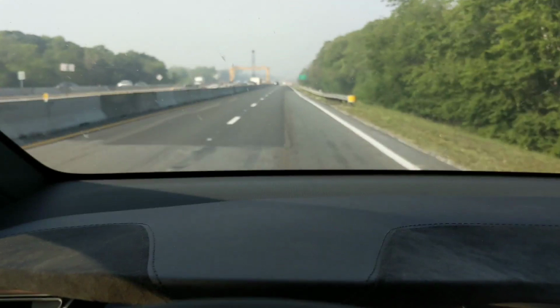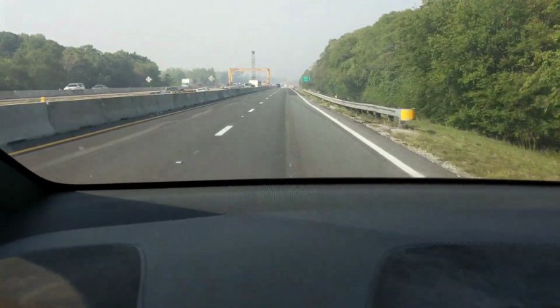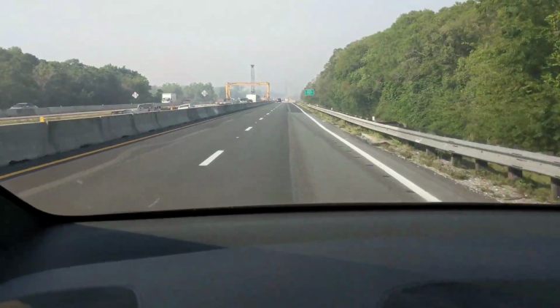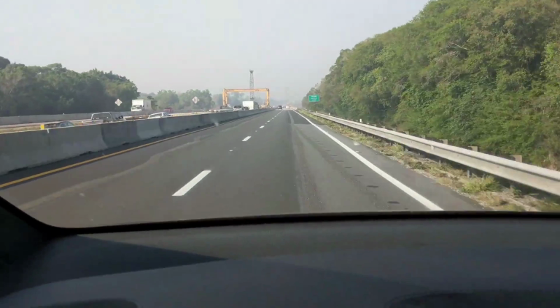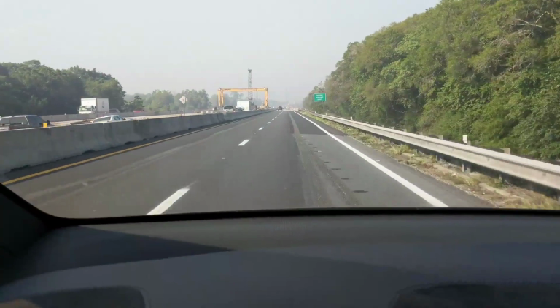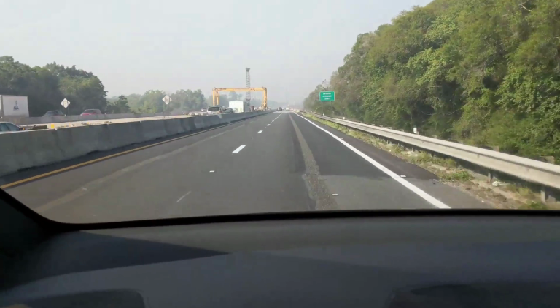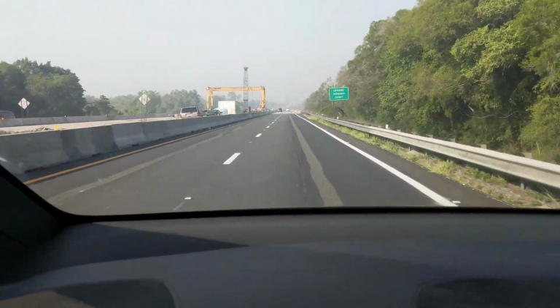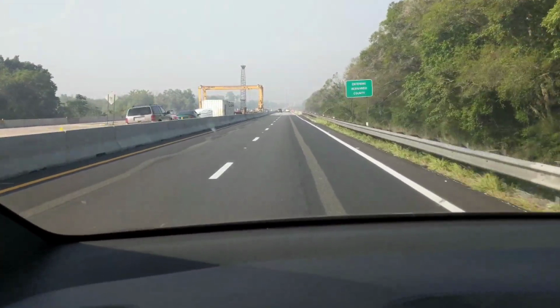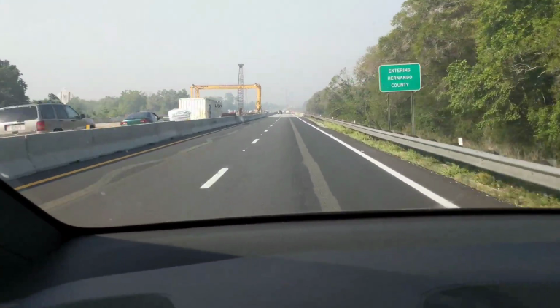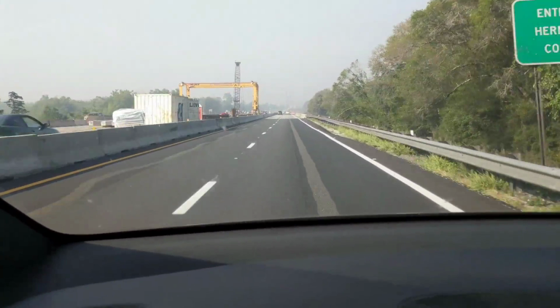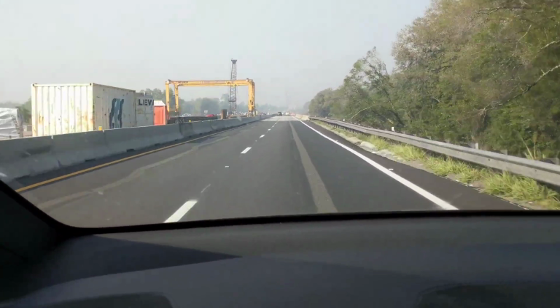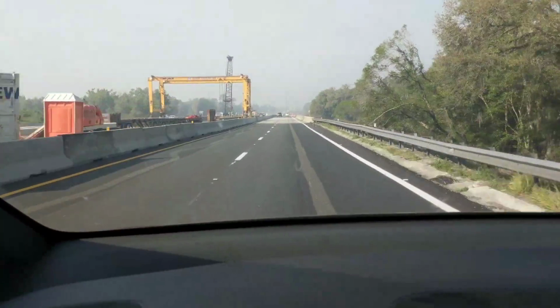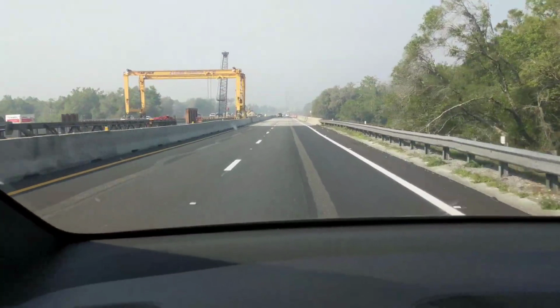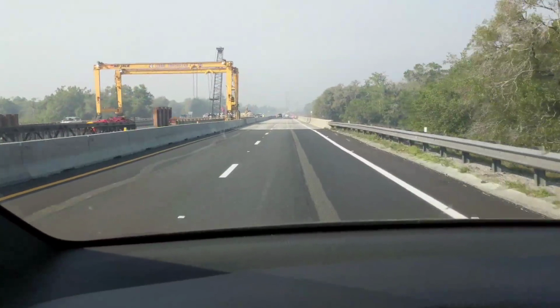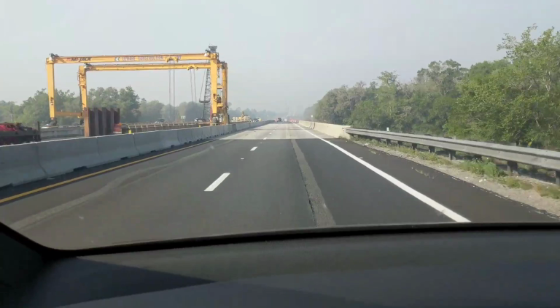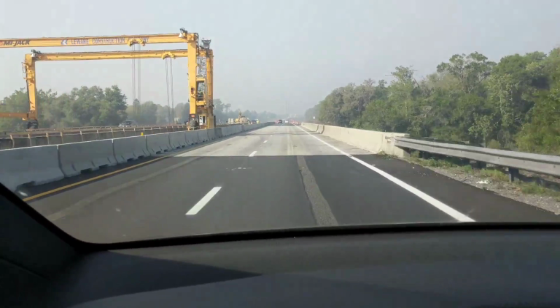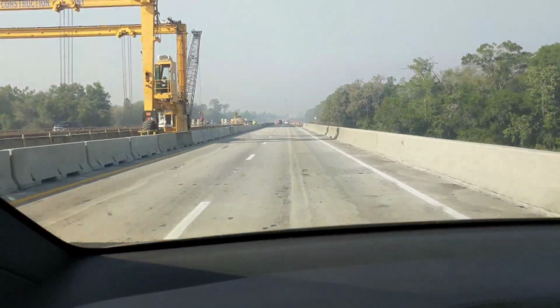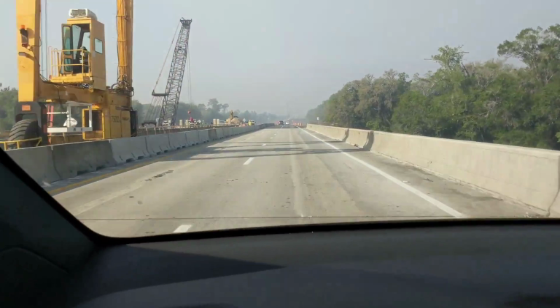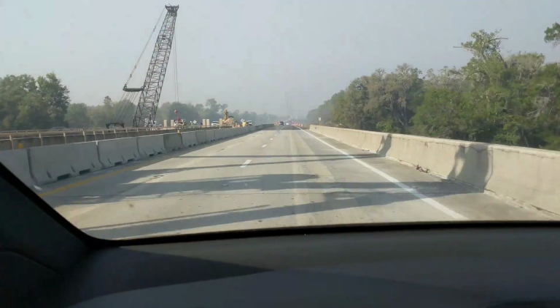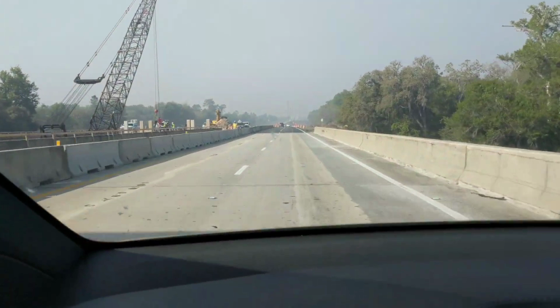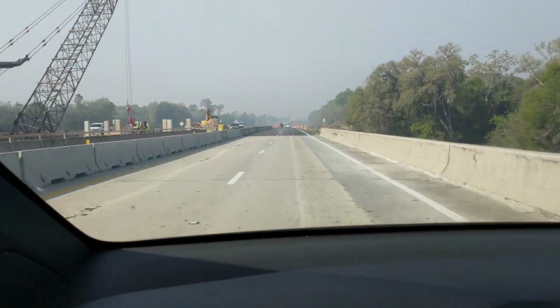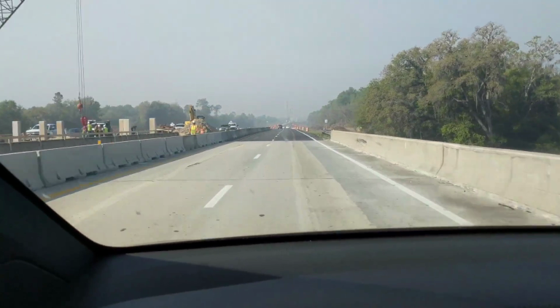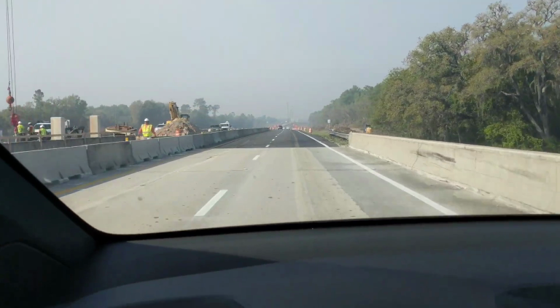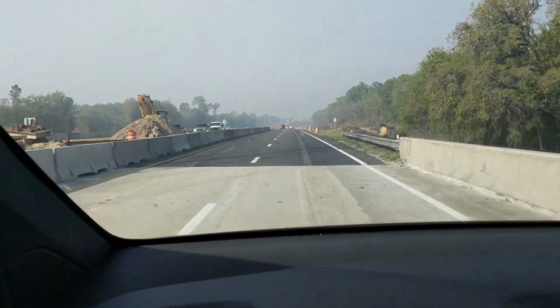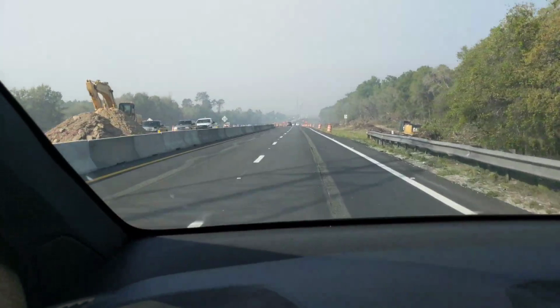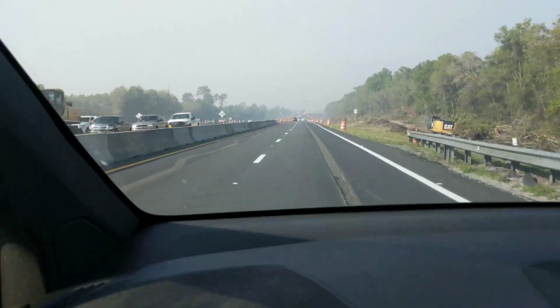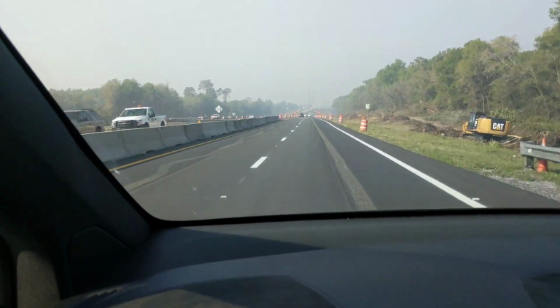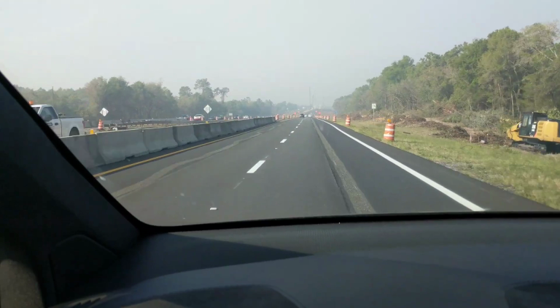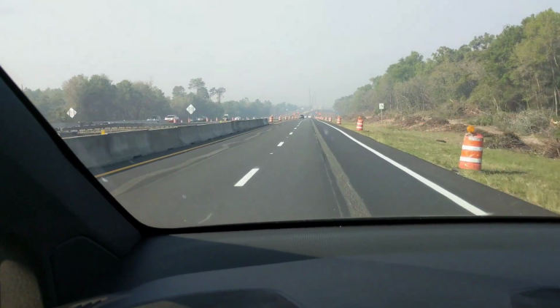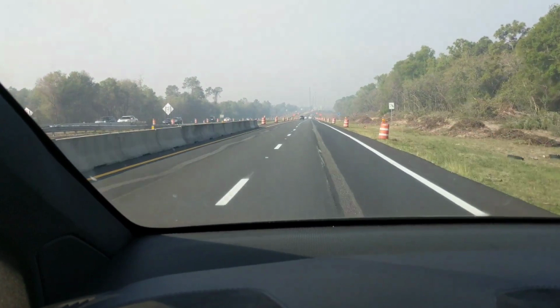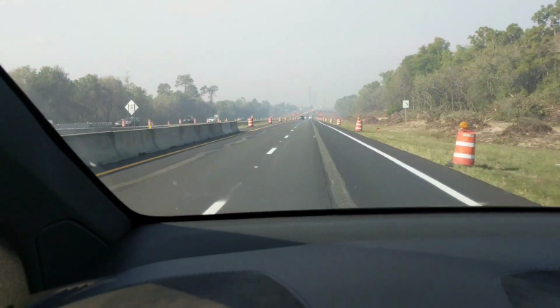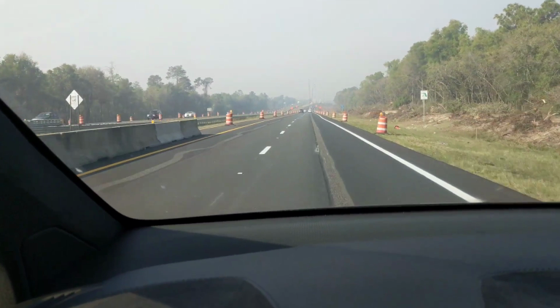I'm going to slow down in this construction zone. I know they don't even recommend using autopilot, auto steer, in construction zones. But anyway, this is one of the options on the premium package. If you get the premium package with the Model X in 2017, you get bioweapons defense mode.